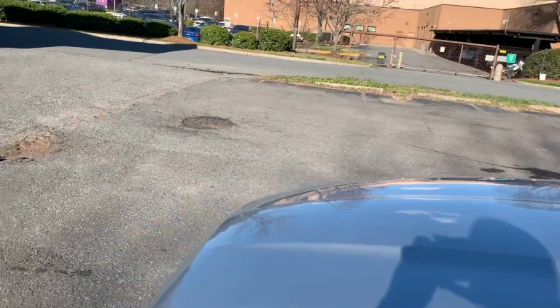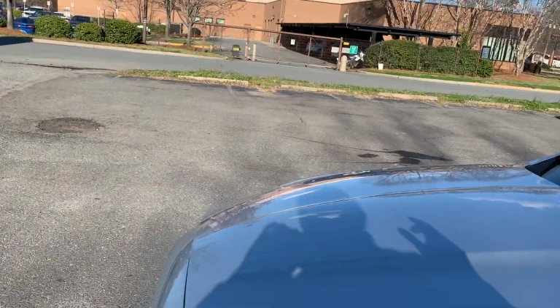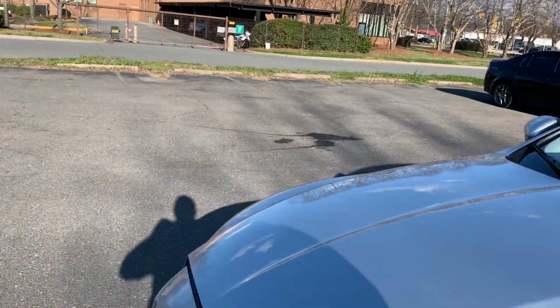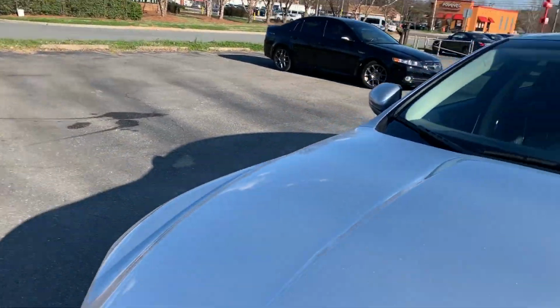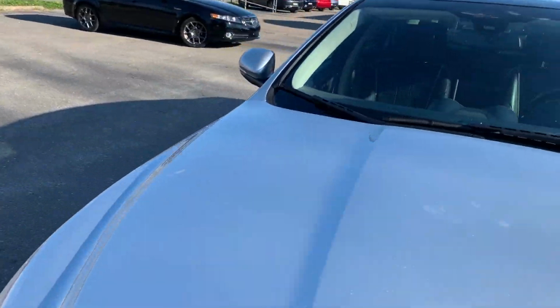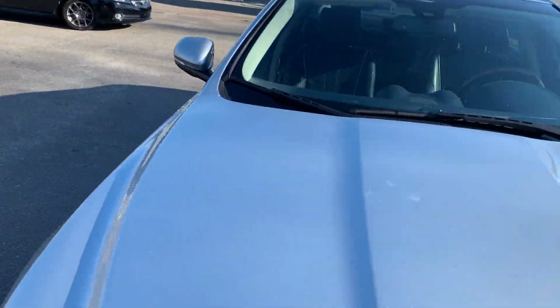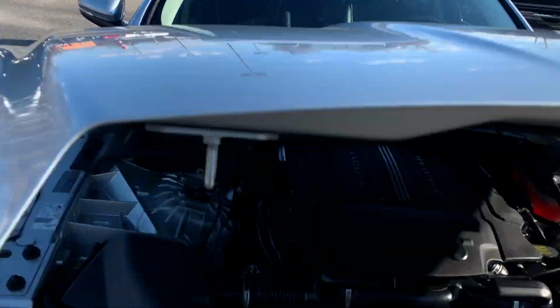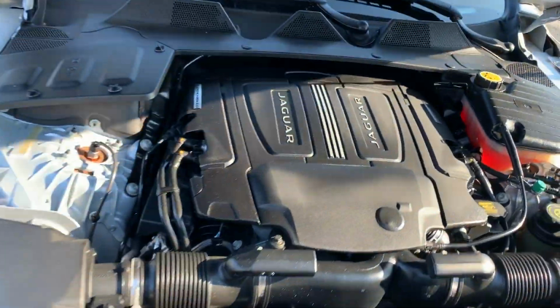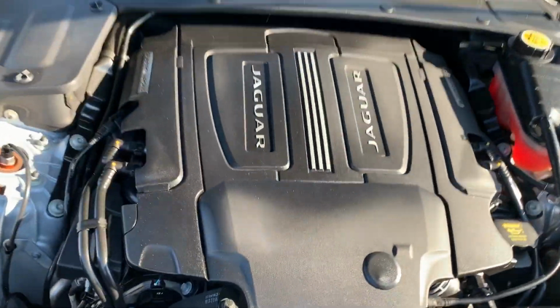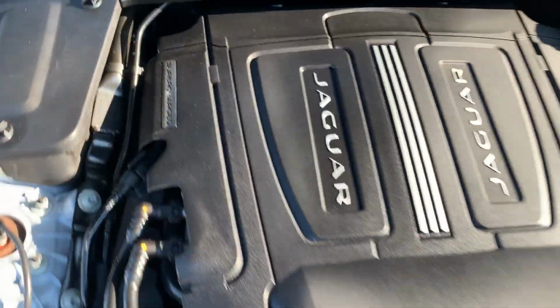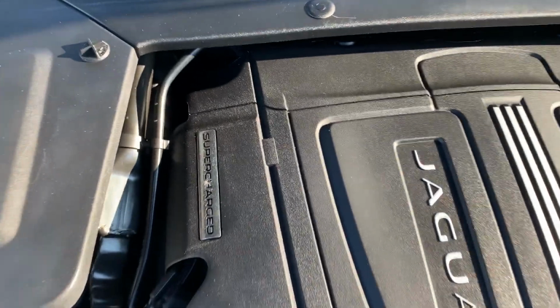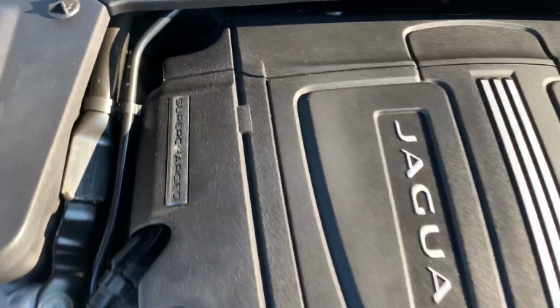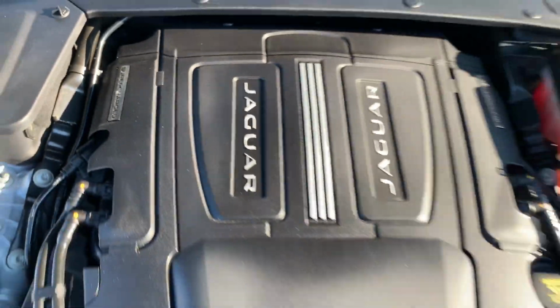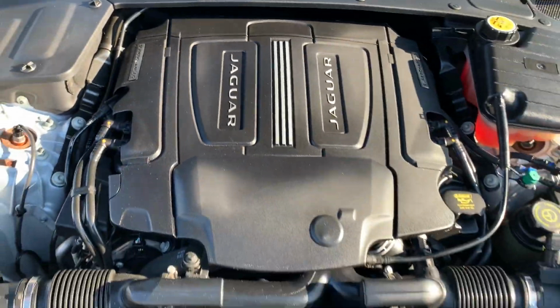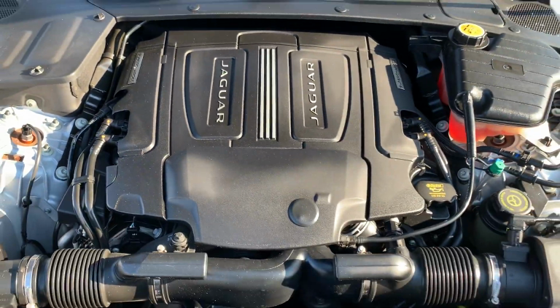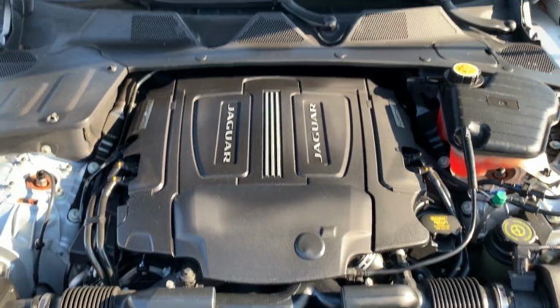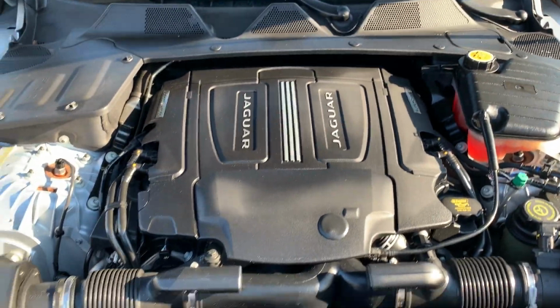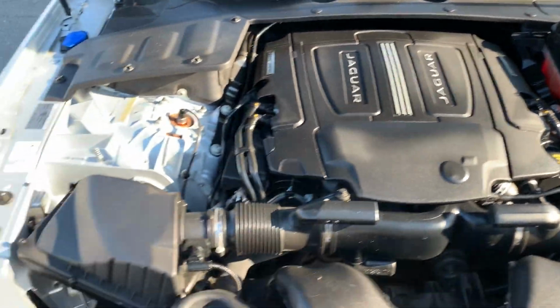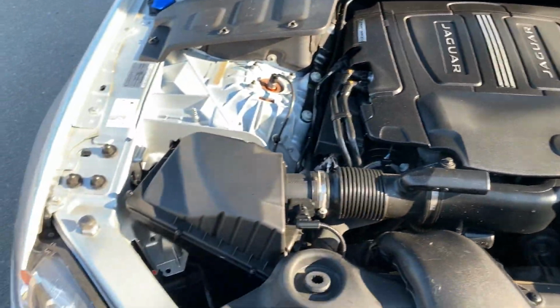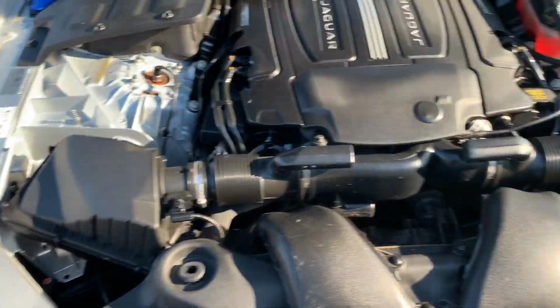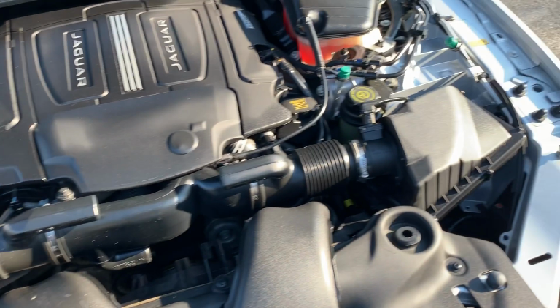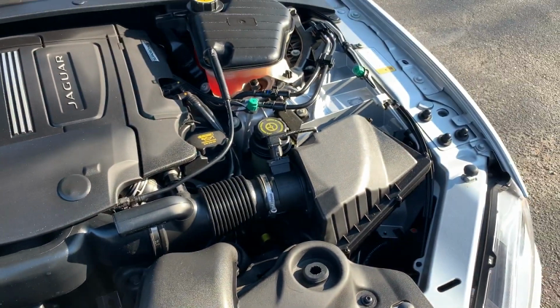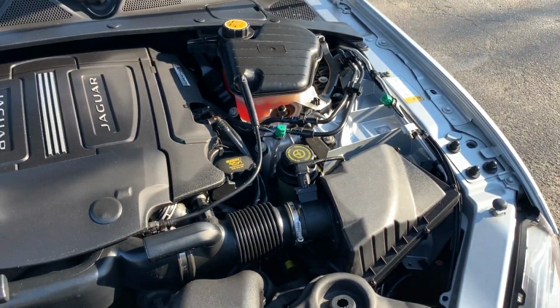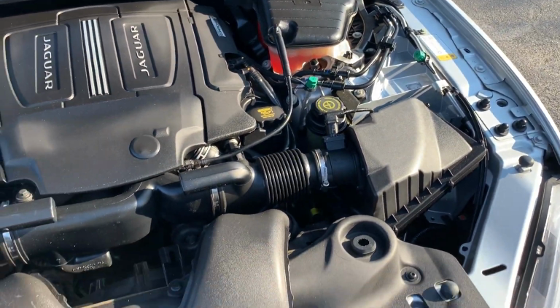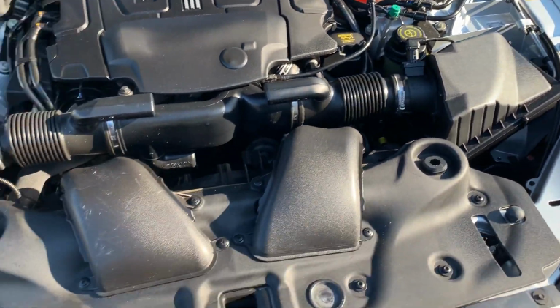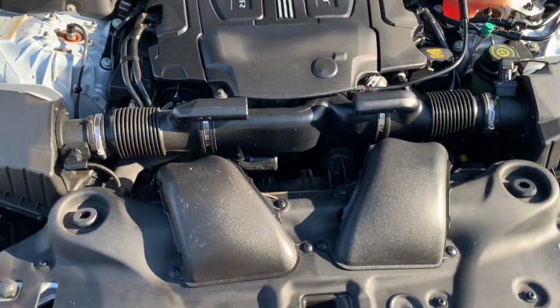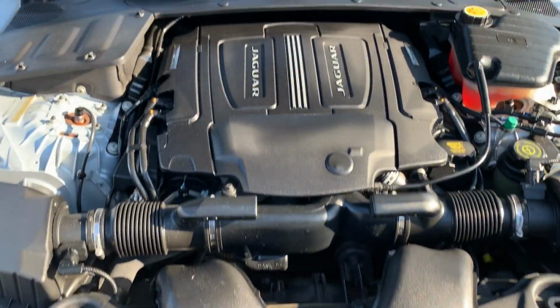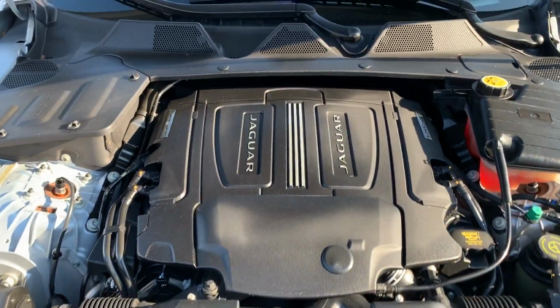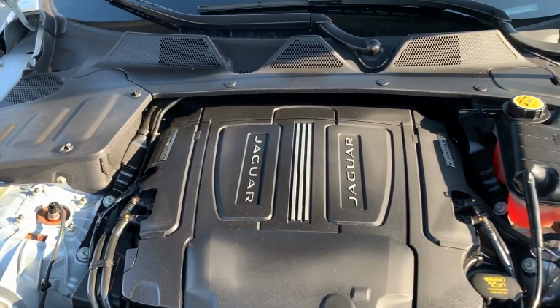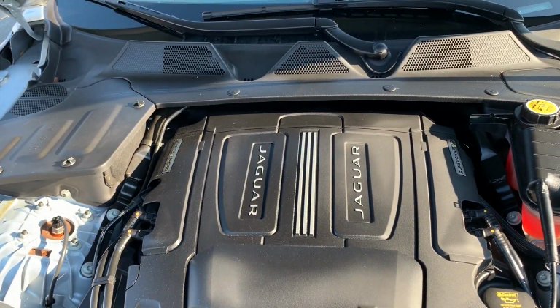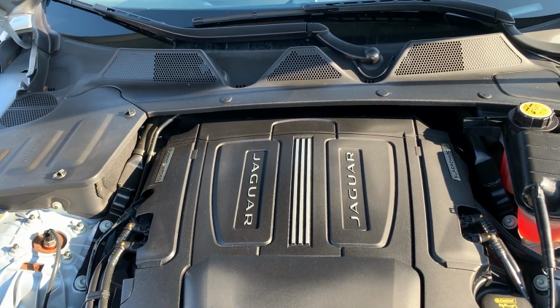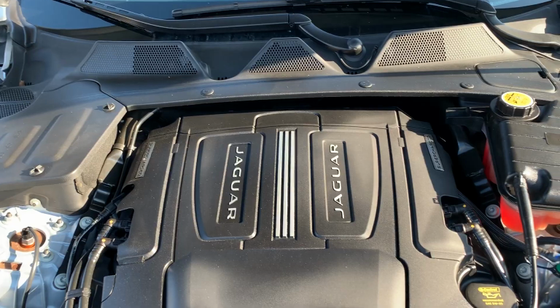Let's take a look under the hood. Lots of power coming from the supercharged 3.0 liter six-cylinder engine. No rust, dirt, debris, or corrosion to be found under the hood. Just an amazing well-kept vehicle.